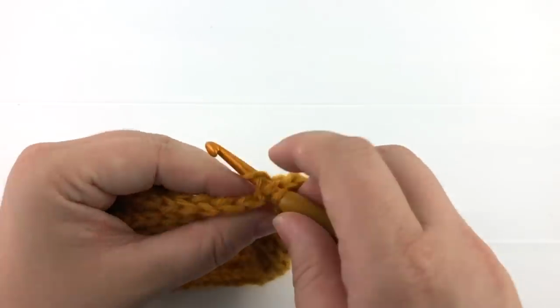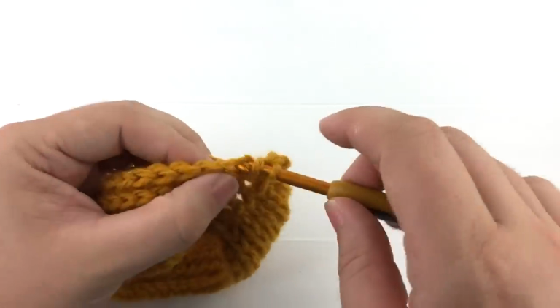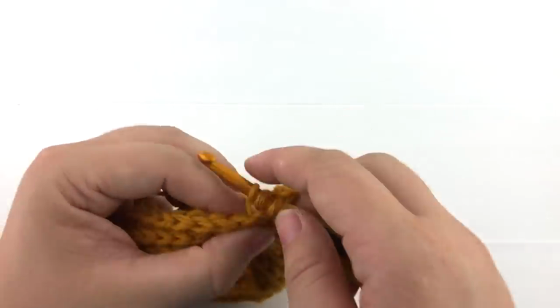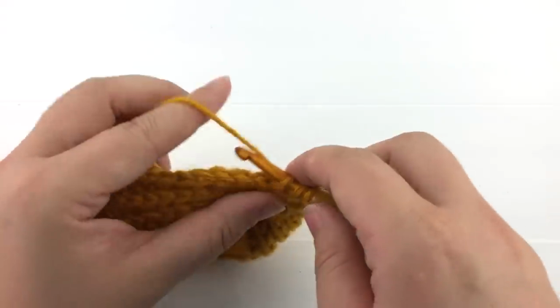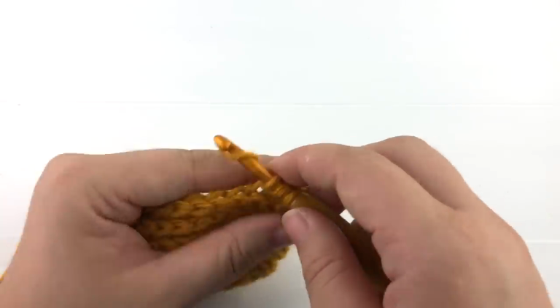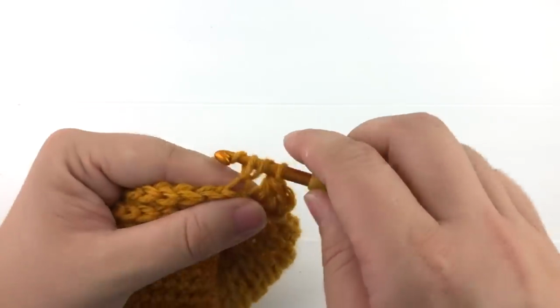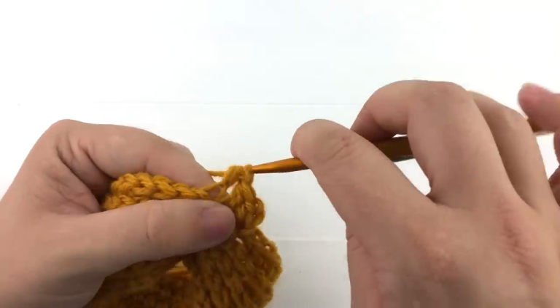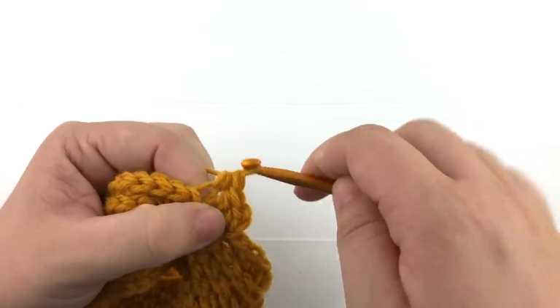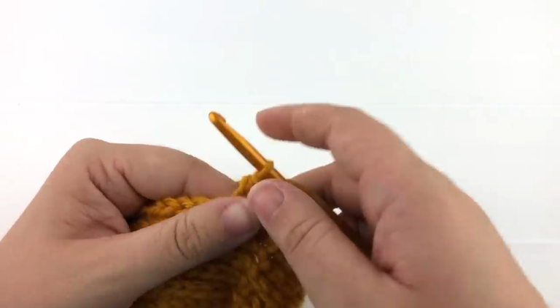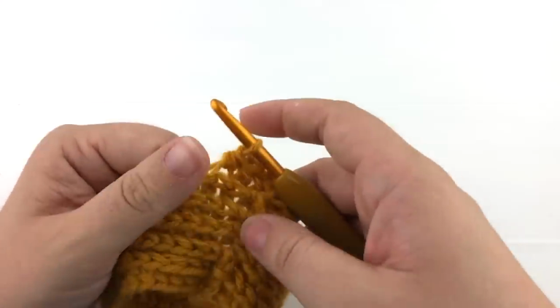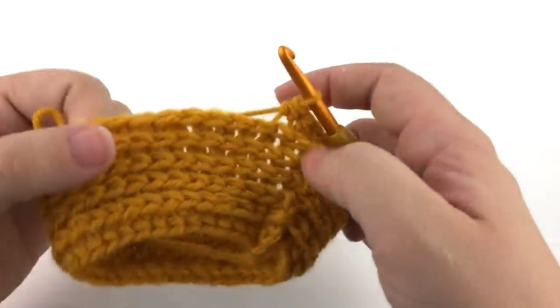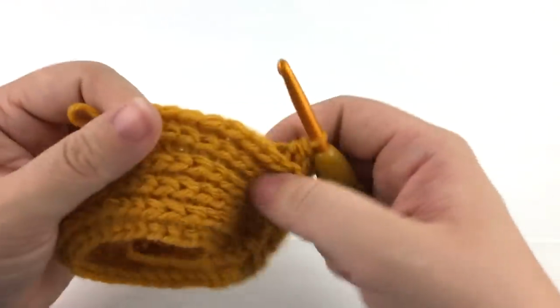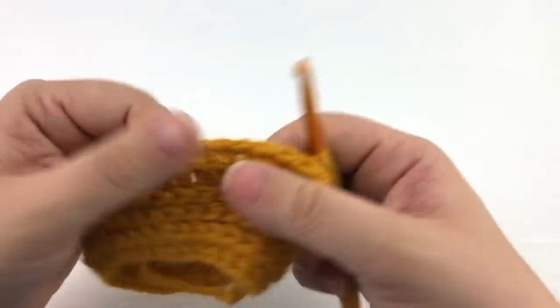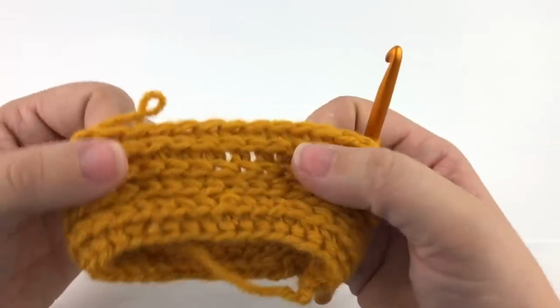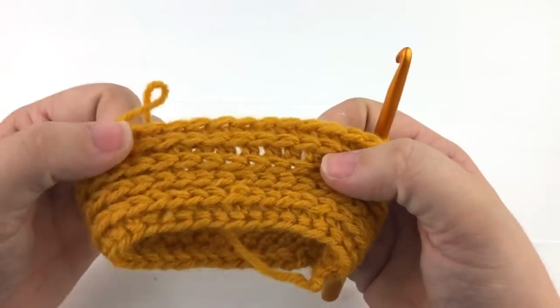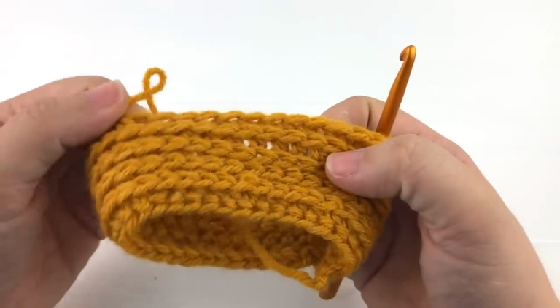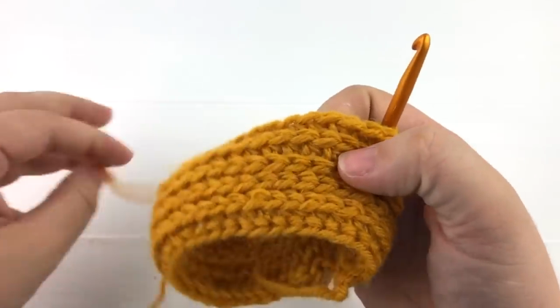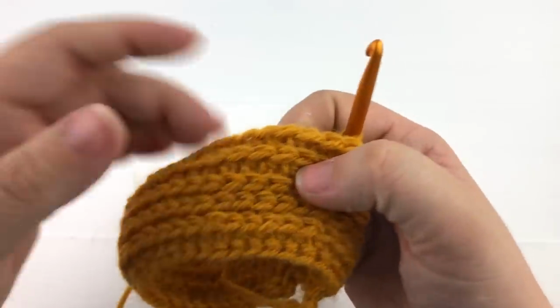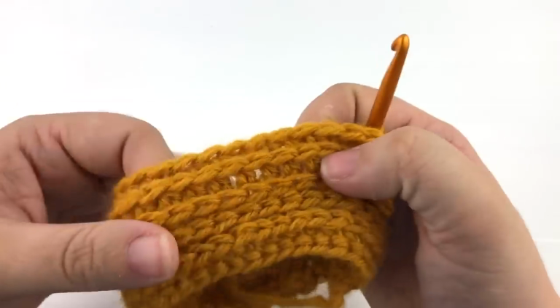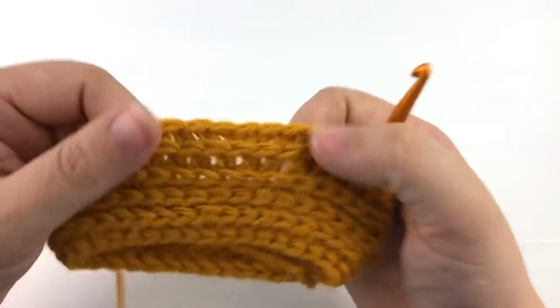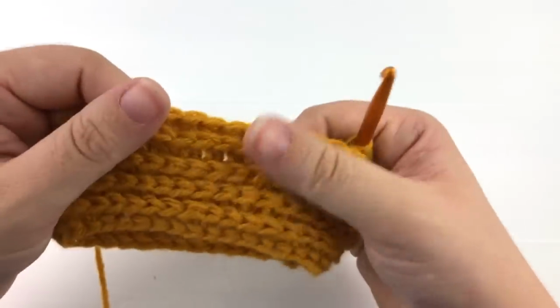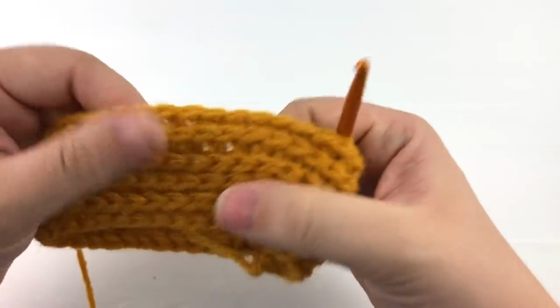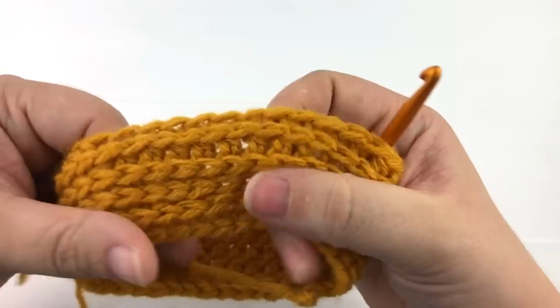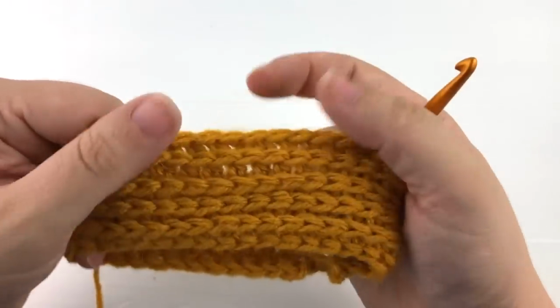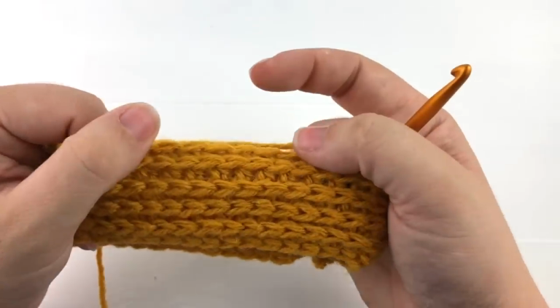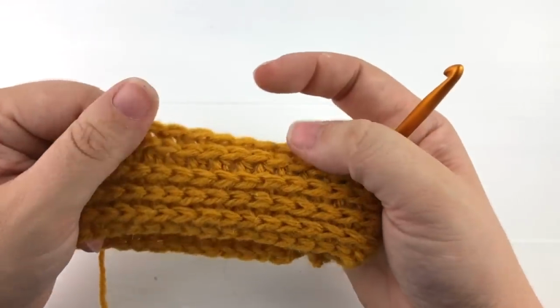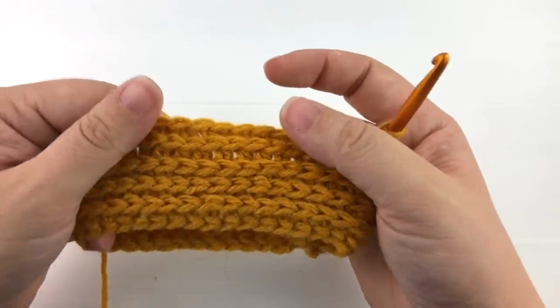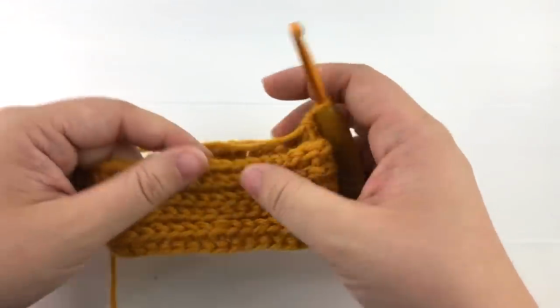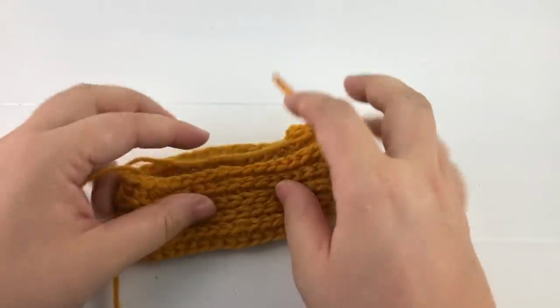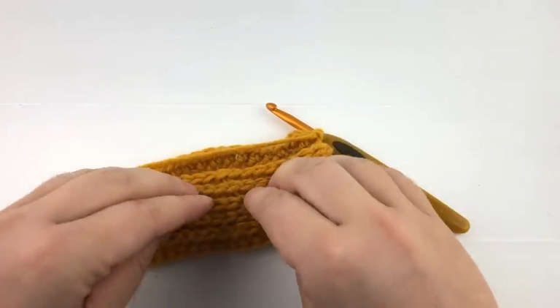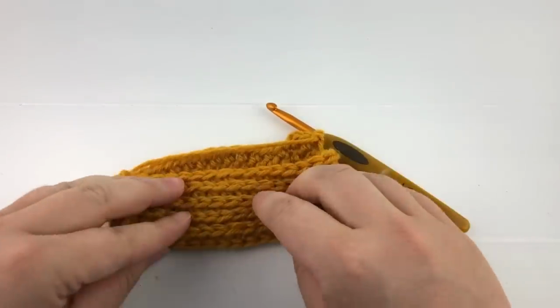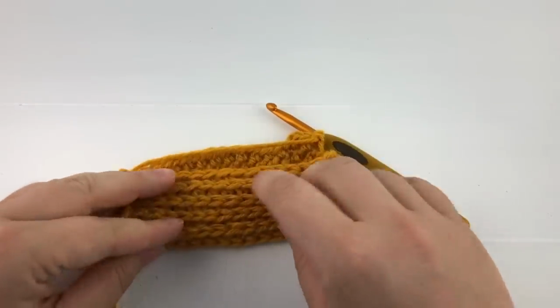And there you have it. You know how to half double crochet in the third loop and can now add texture and detail to your crochet projects.